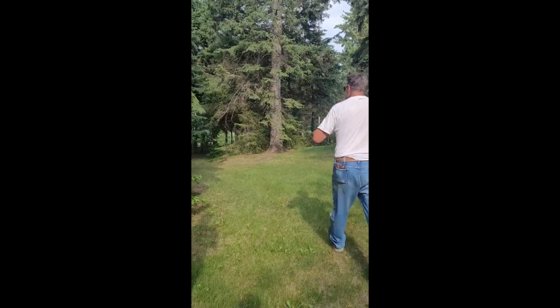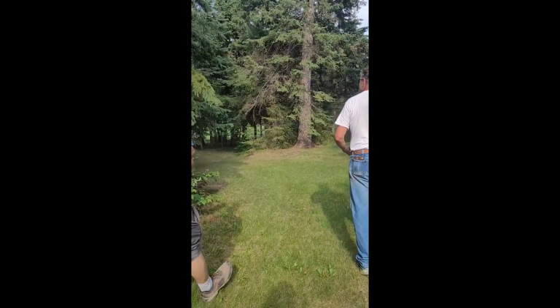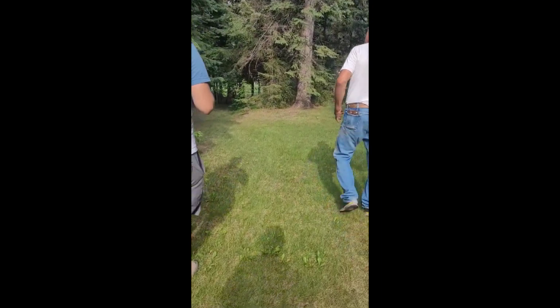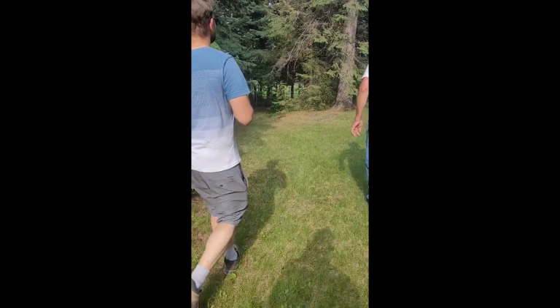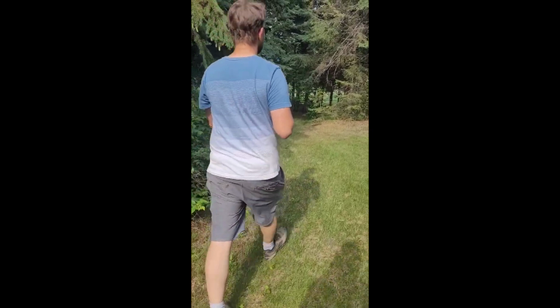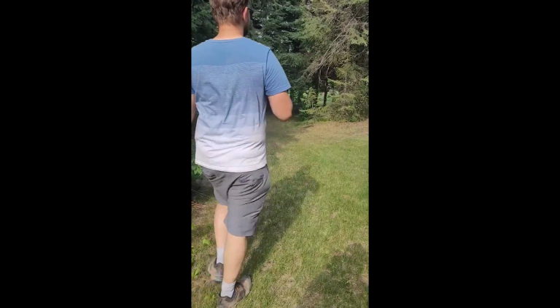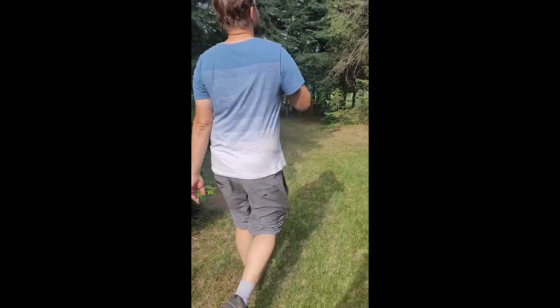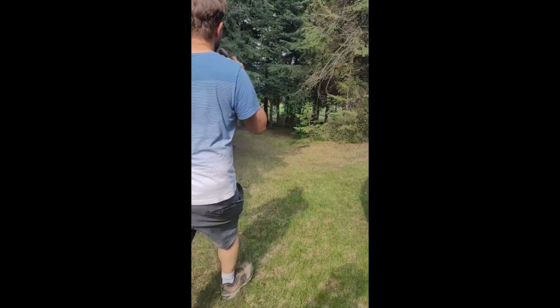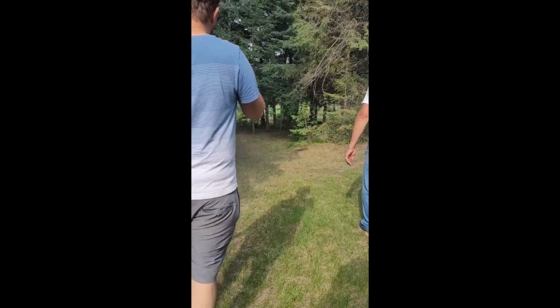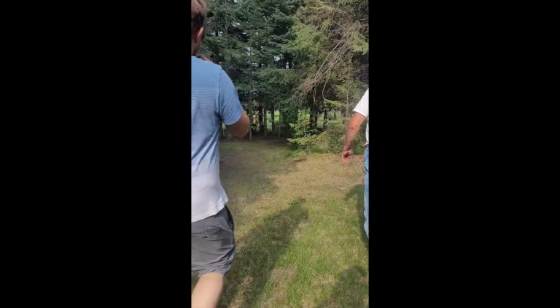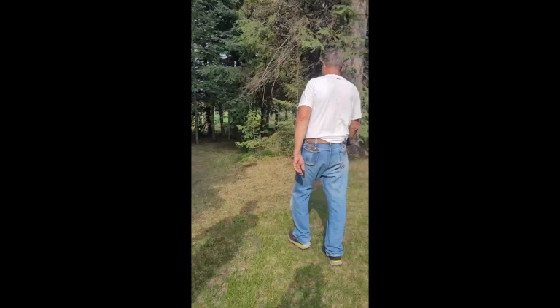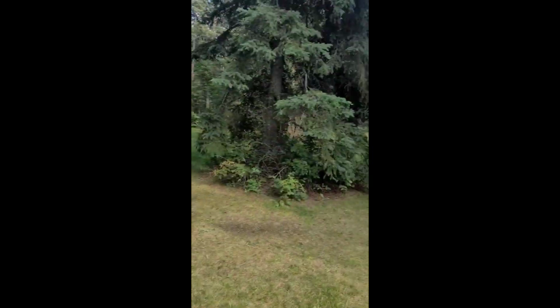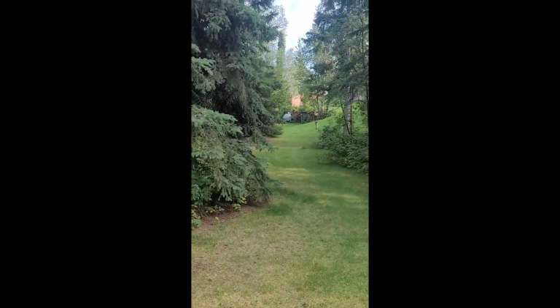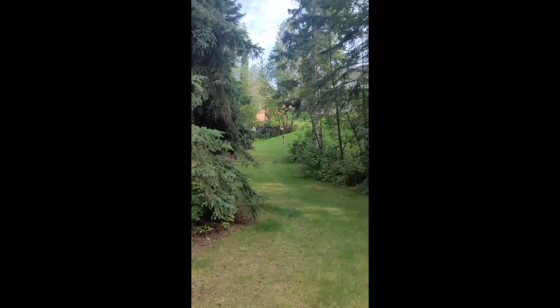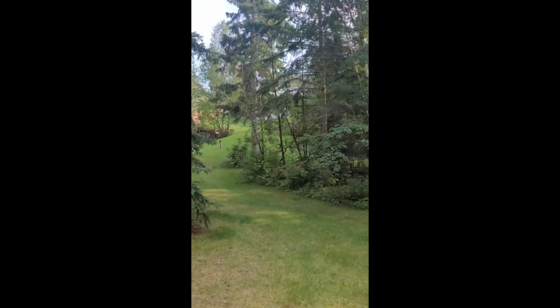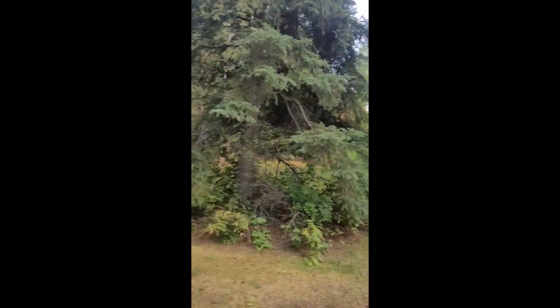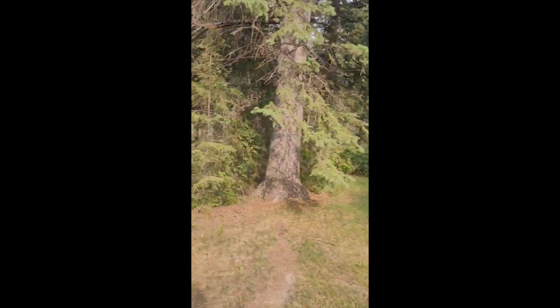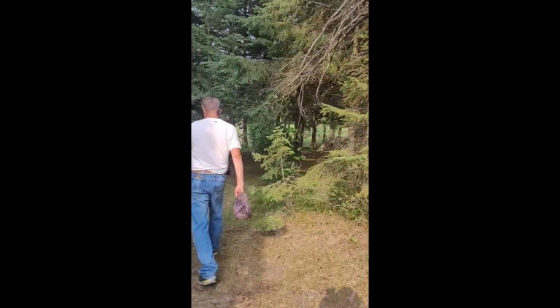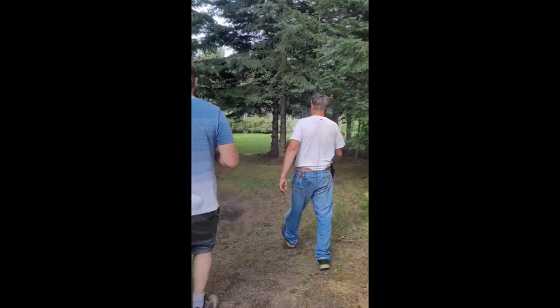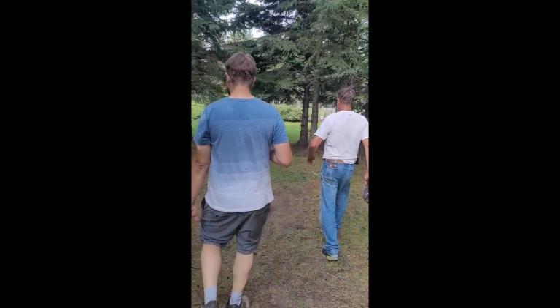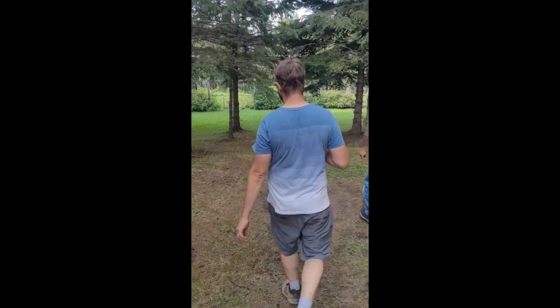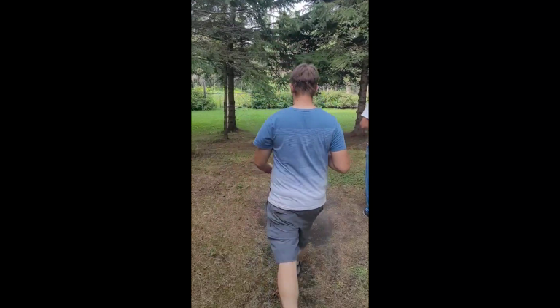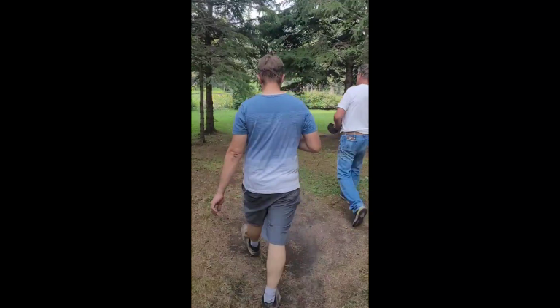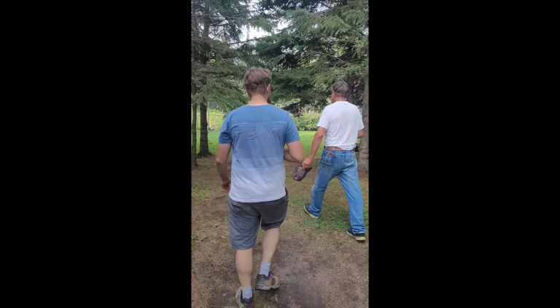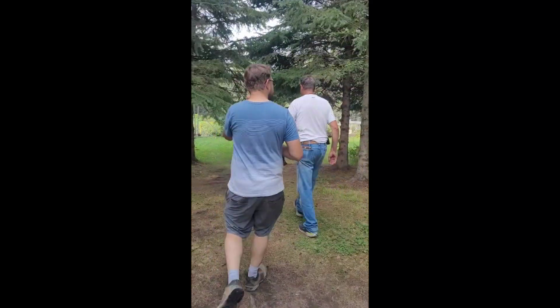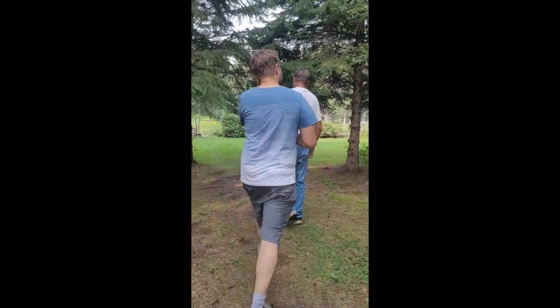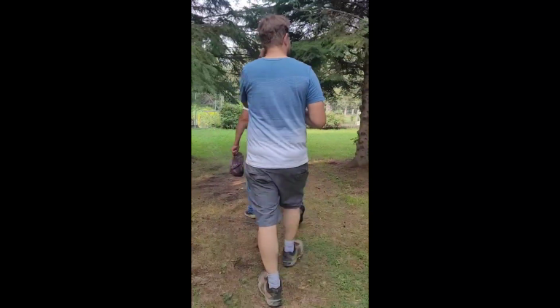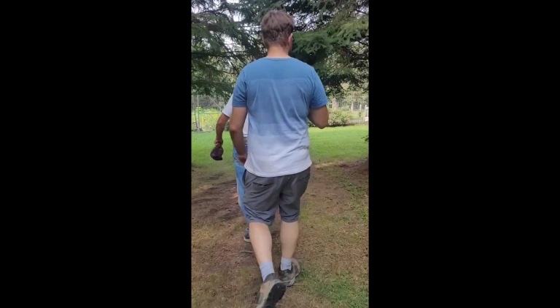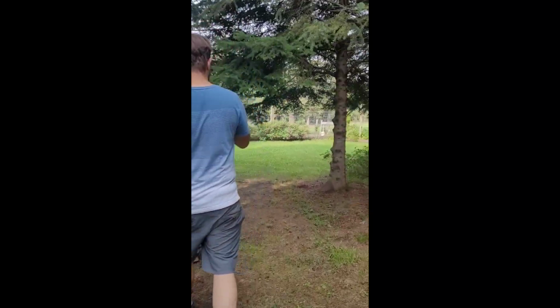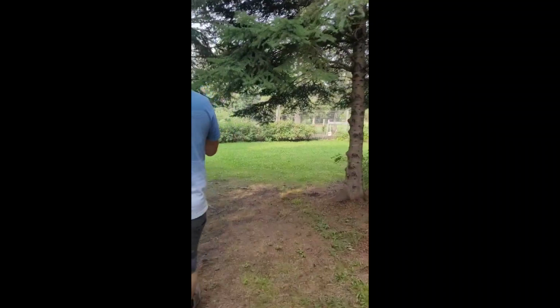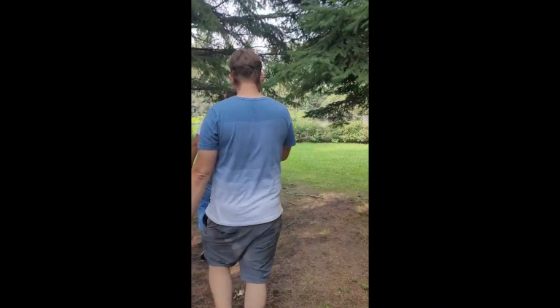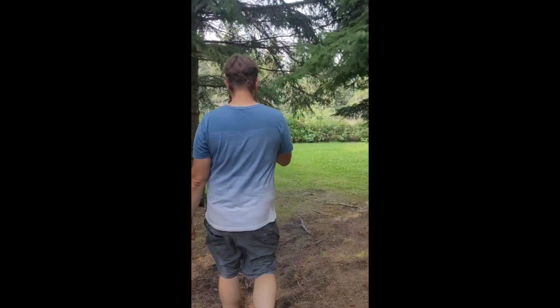So basically right now we're going to my friend's dad's garden. It has a really beautiful yard and quite a large backyard as well, but the garden is just right at the bottom of the hill — that's where we're going right now. Super beautiful place. Thanks for showing me.